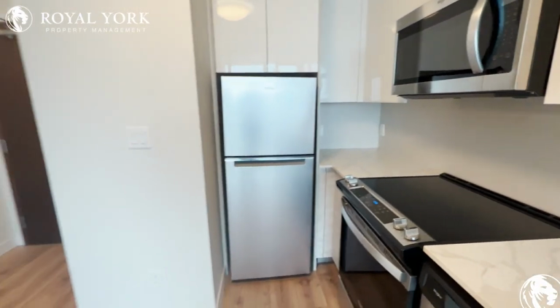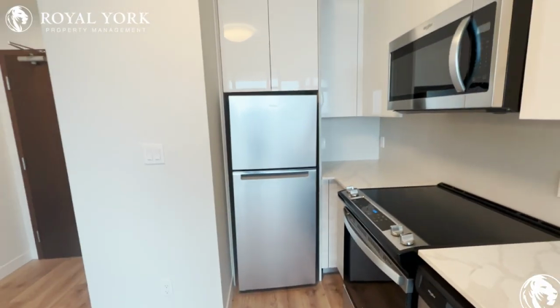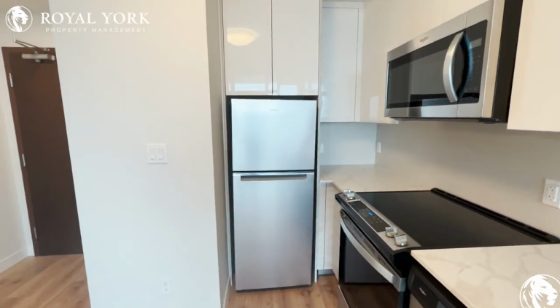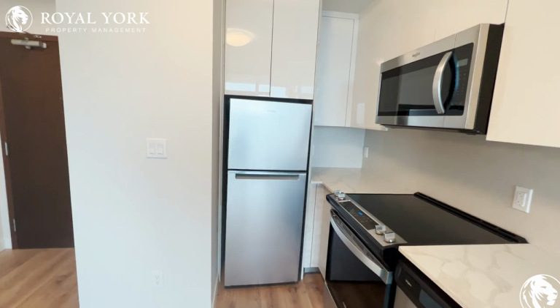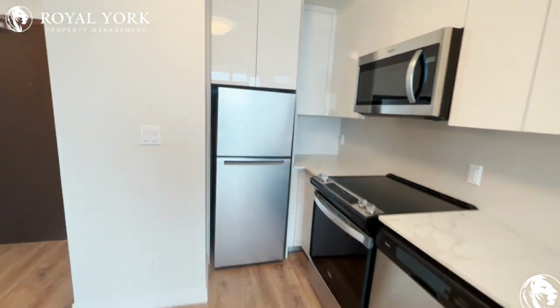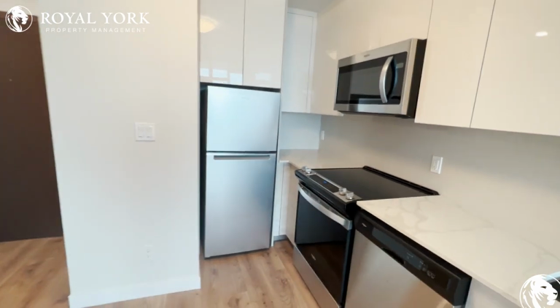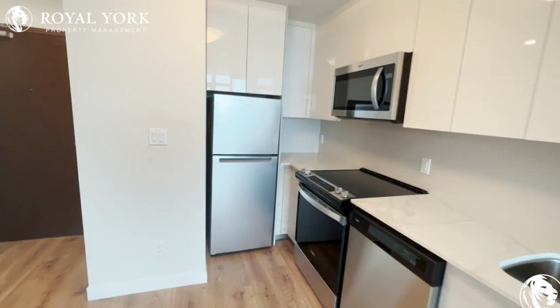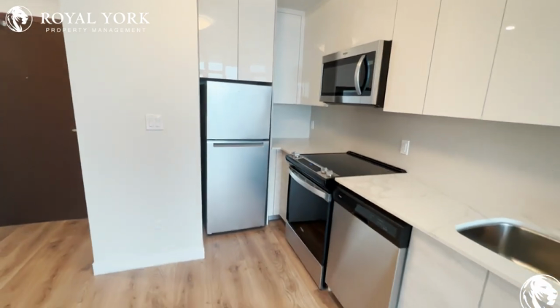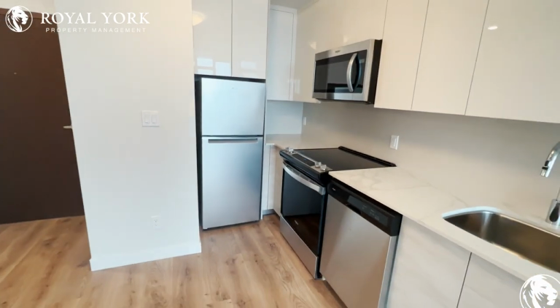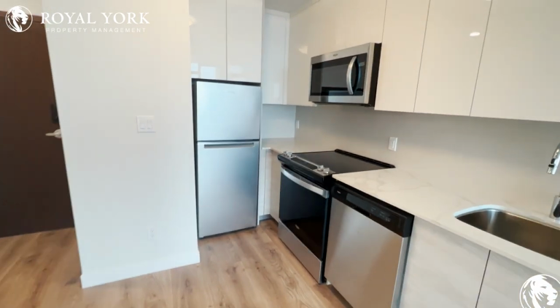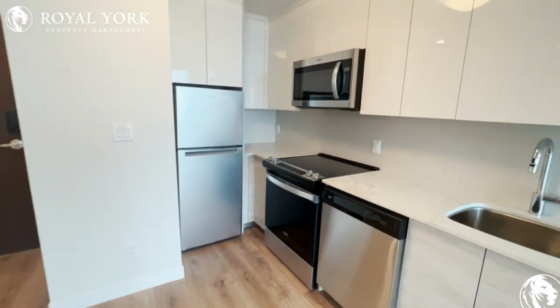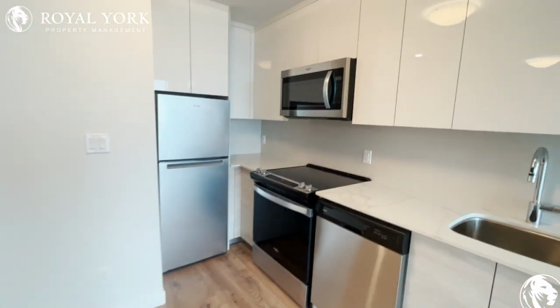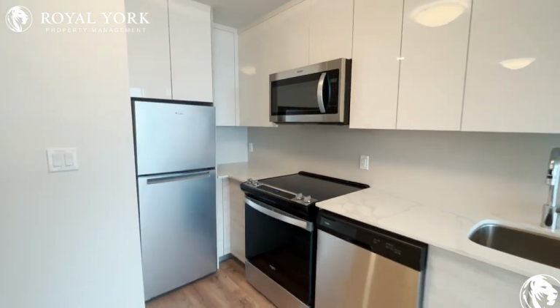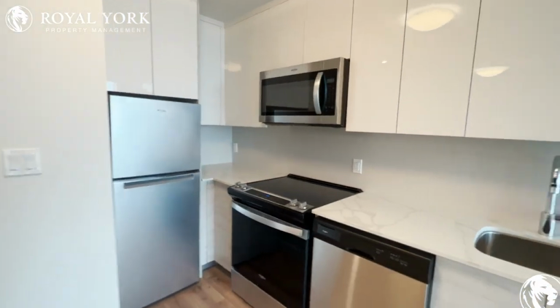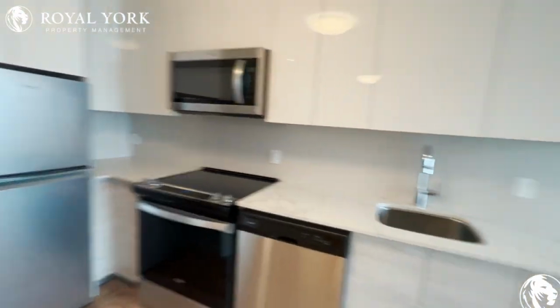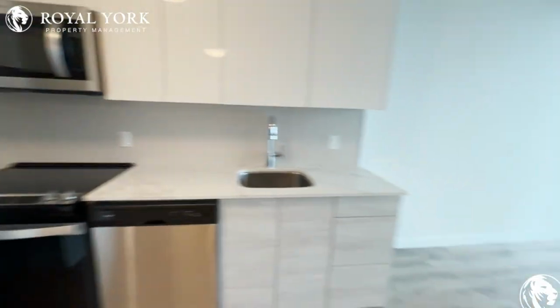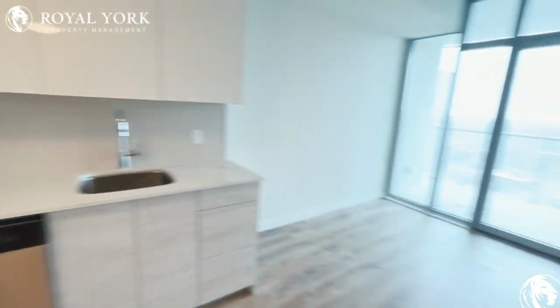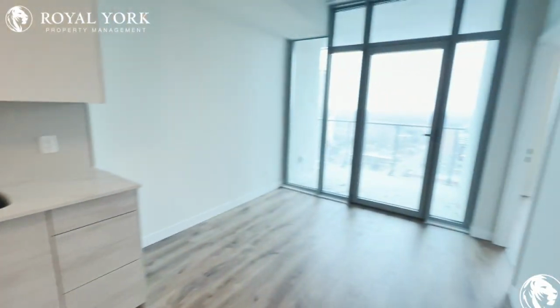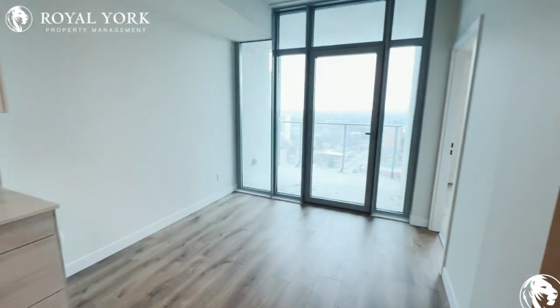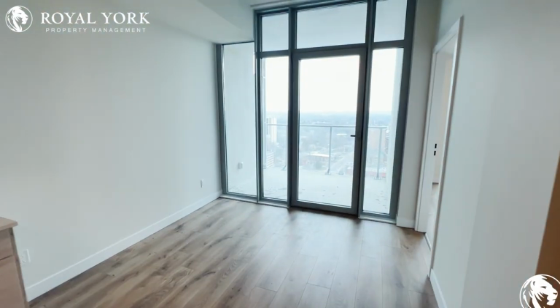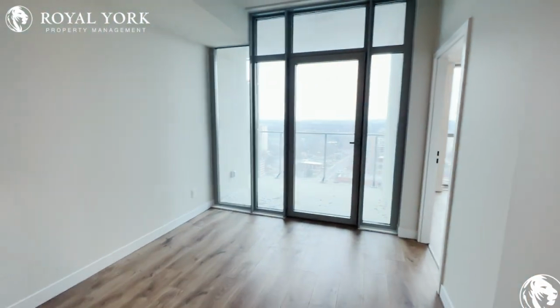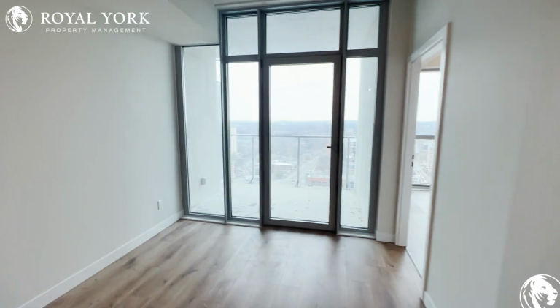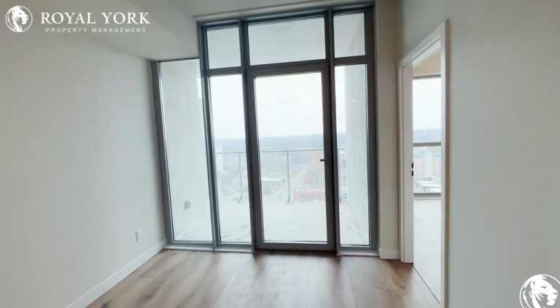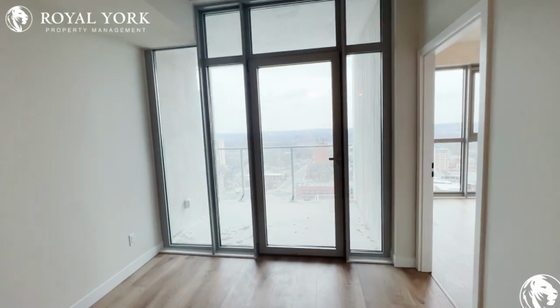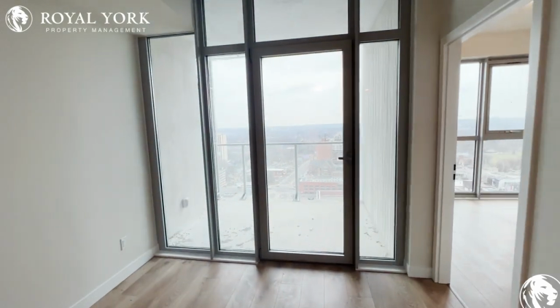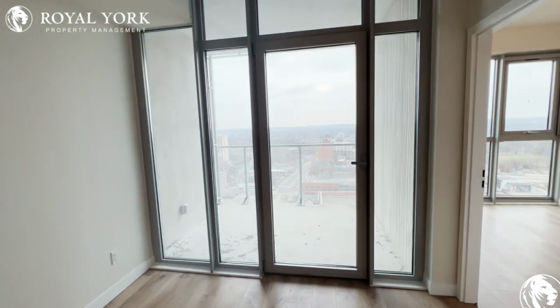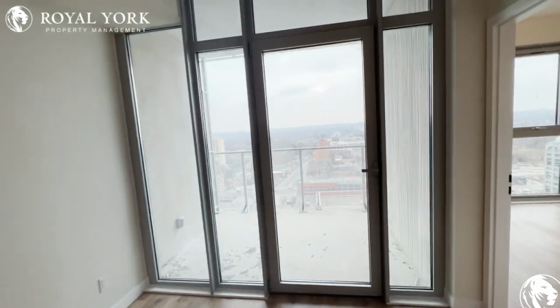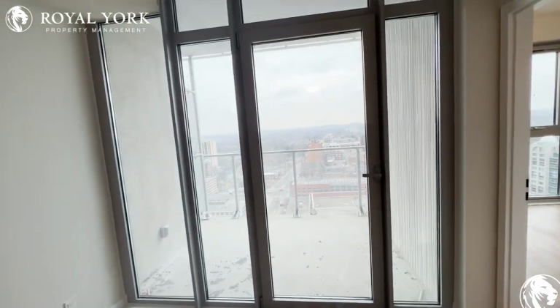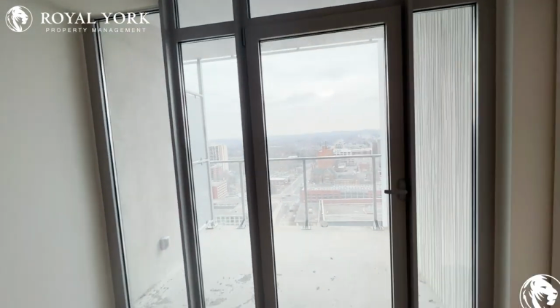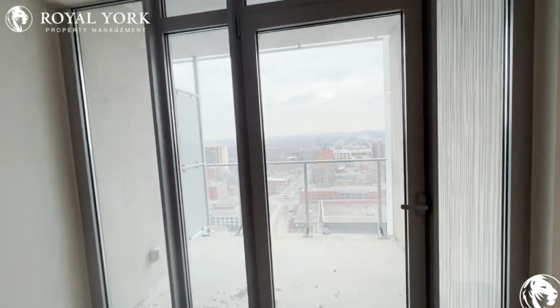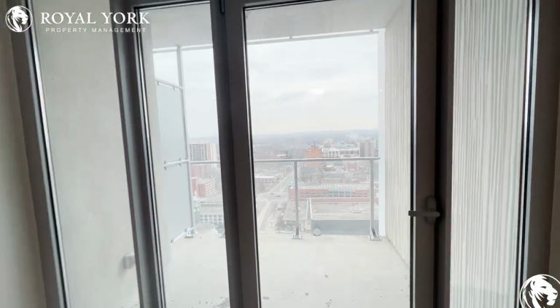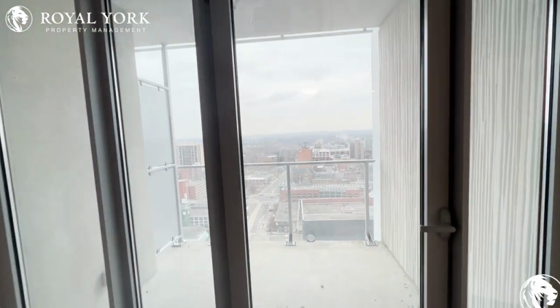Beautiful kitchen here with brand new appliances. And our beautiful balcony — again, beautiful views here.